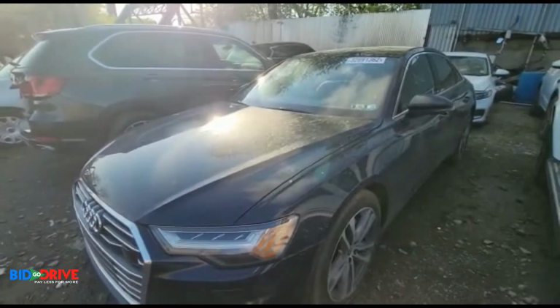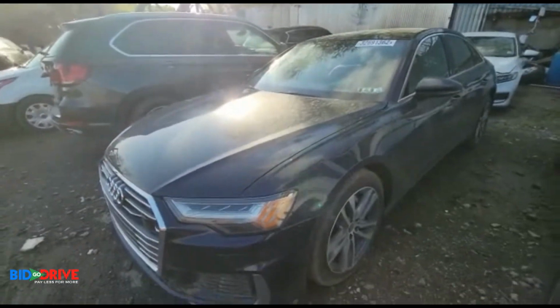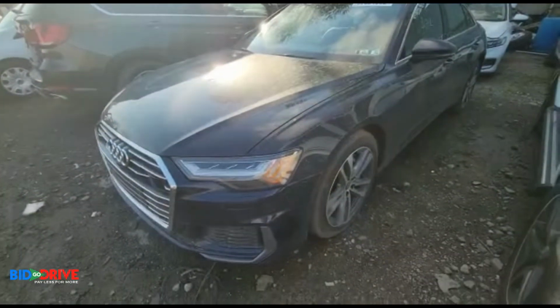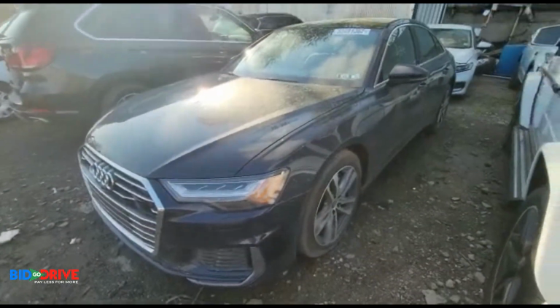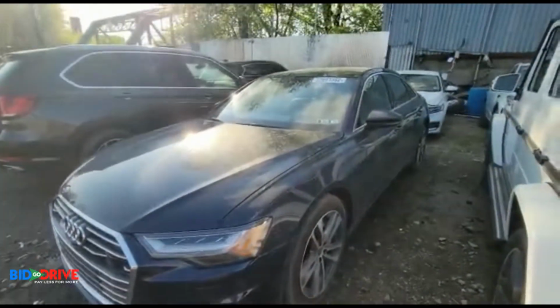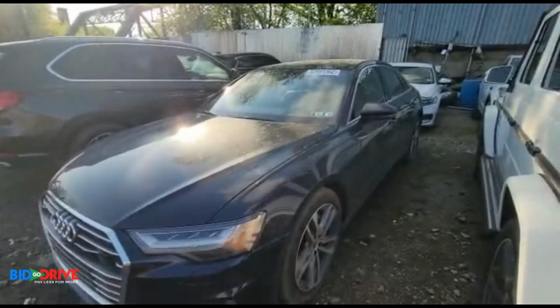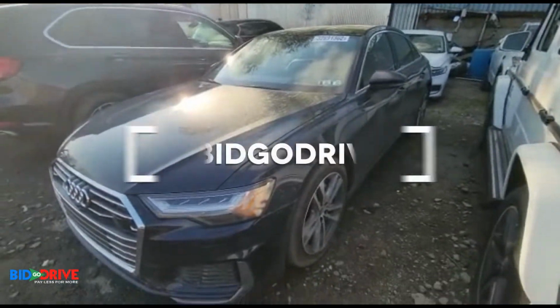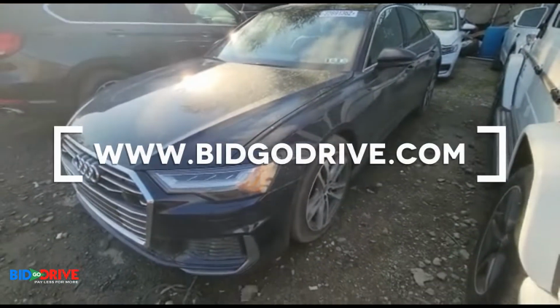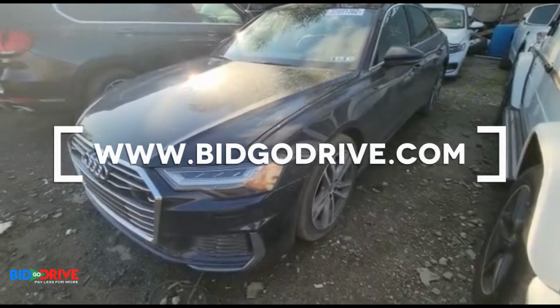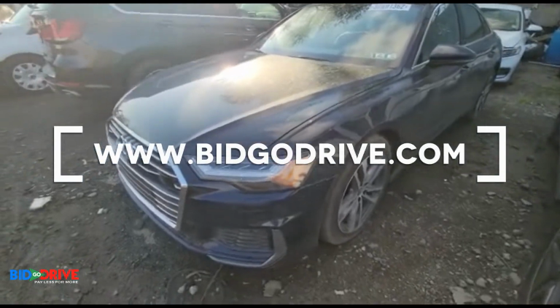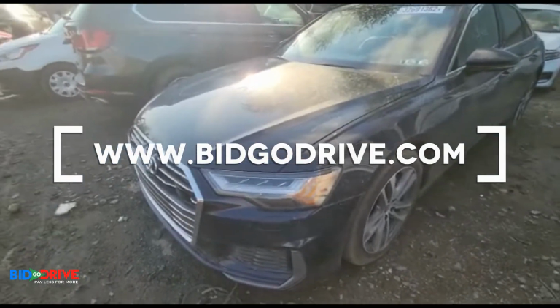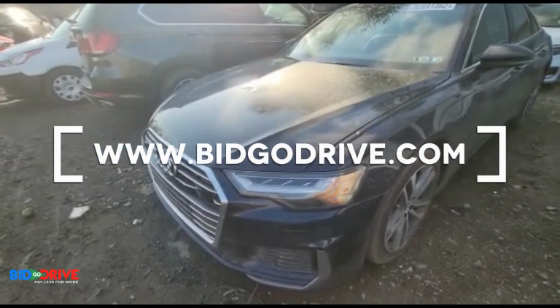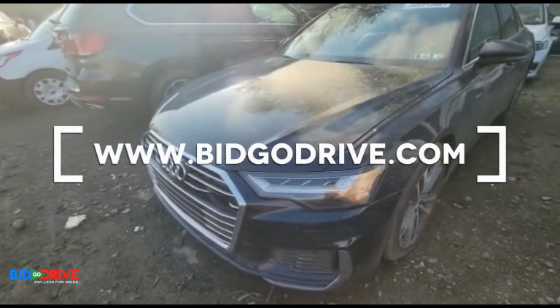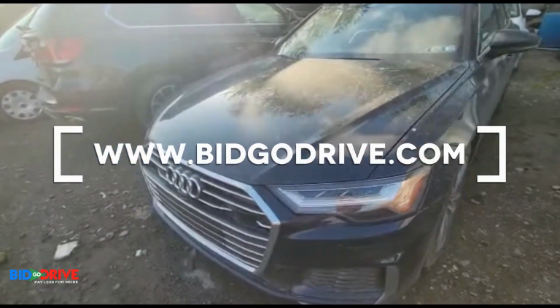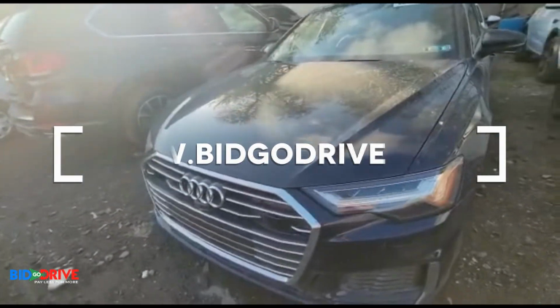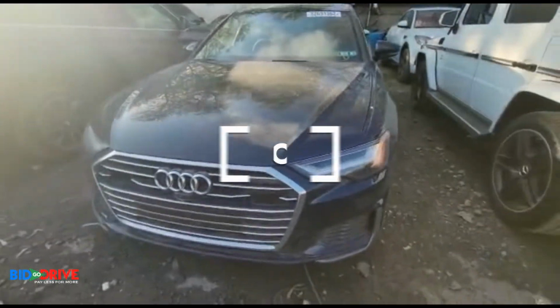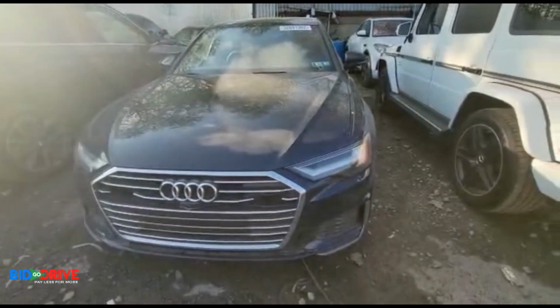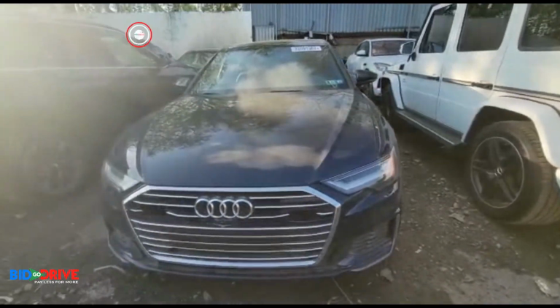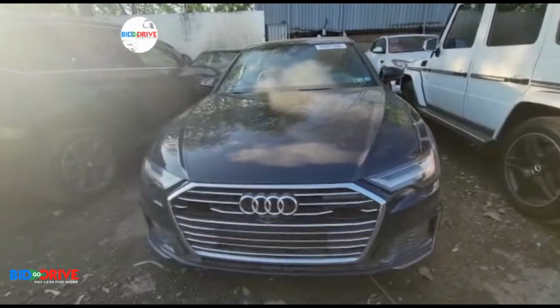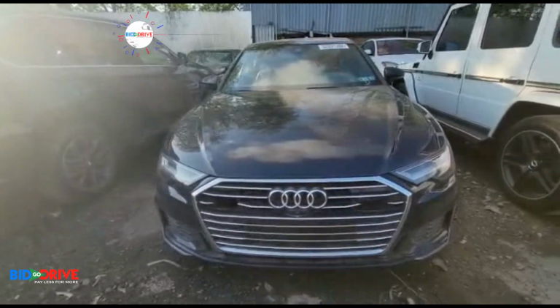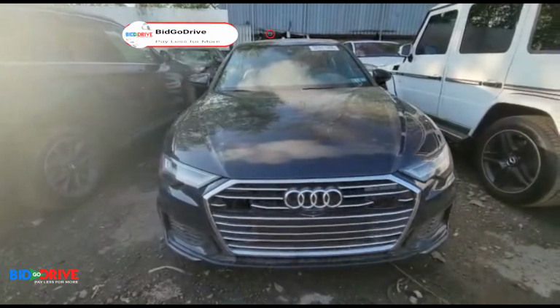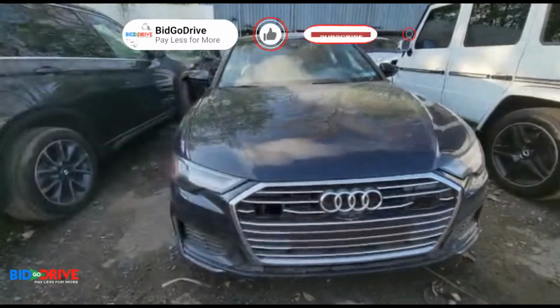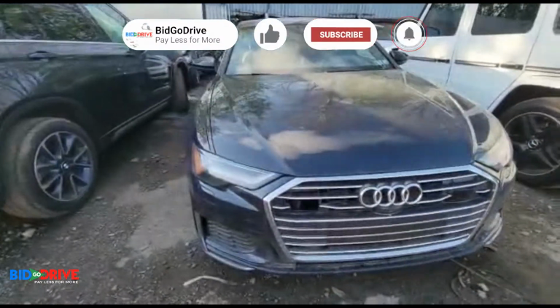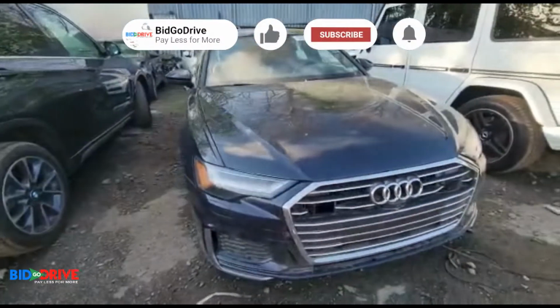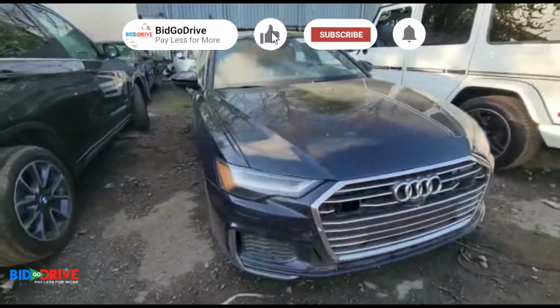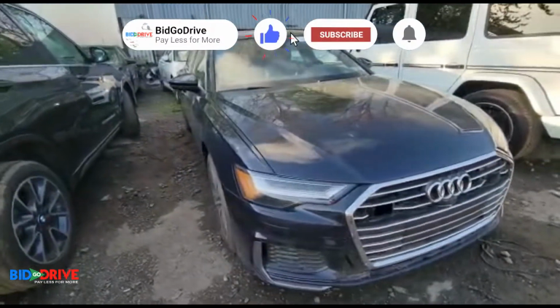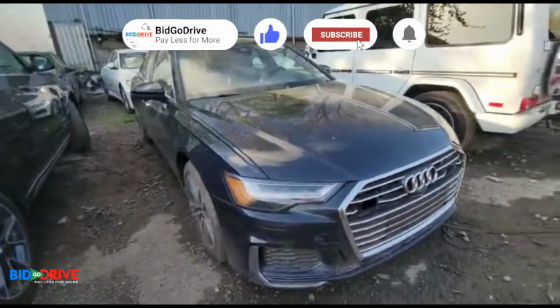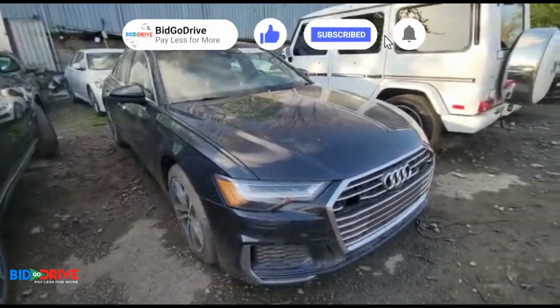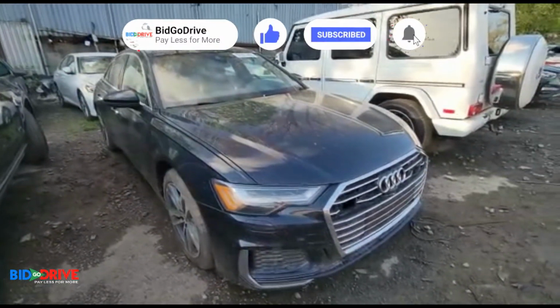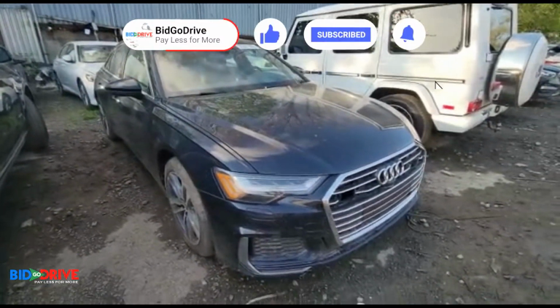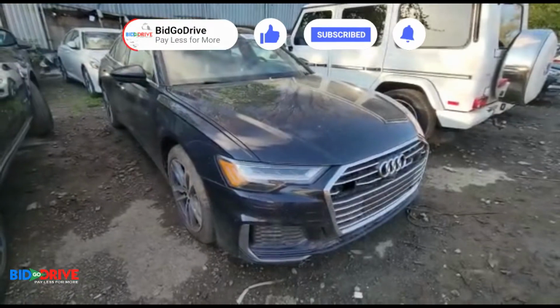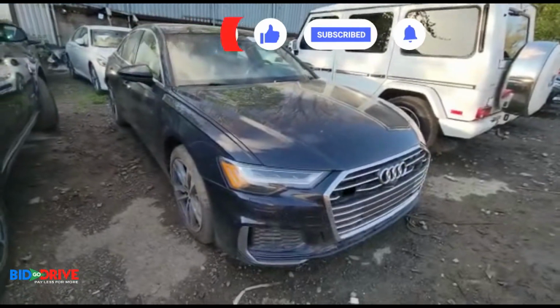You'll probably end up completing this vehicle and selling it with a rebuilt title. We'll post it on the website soon. Thanks for watching.